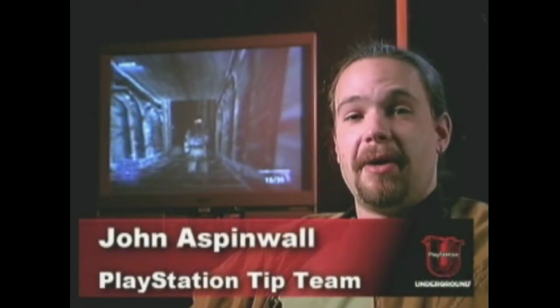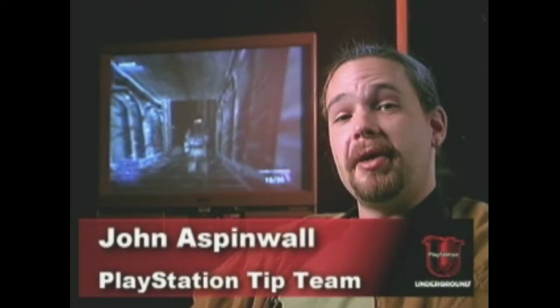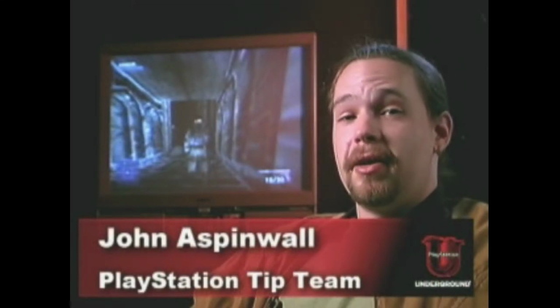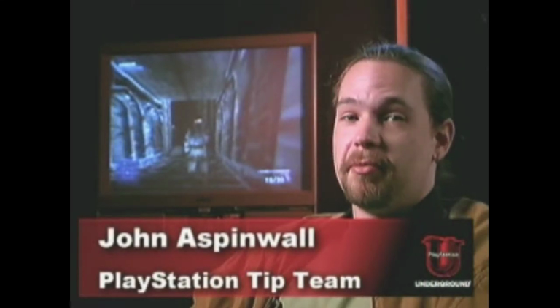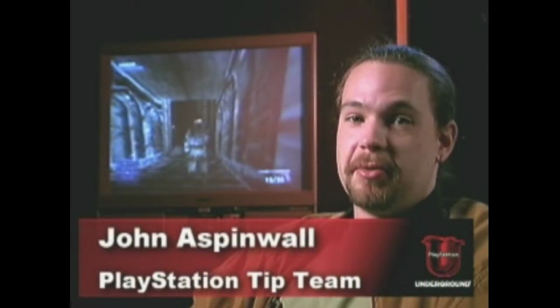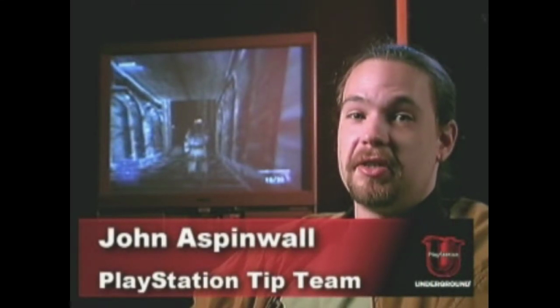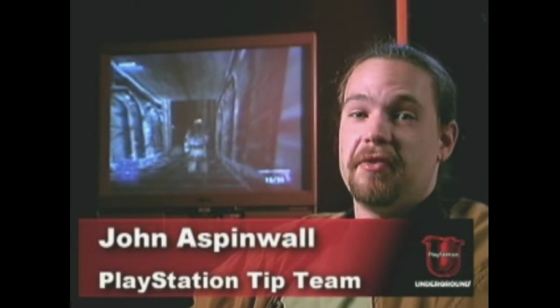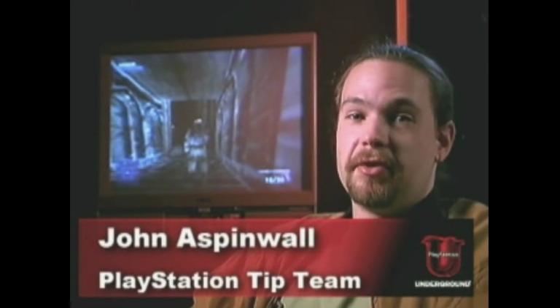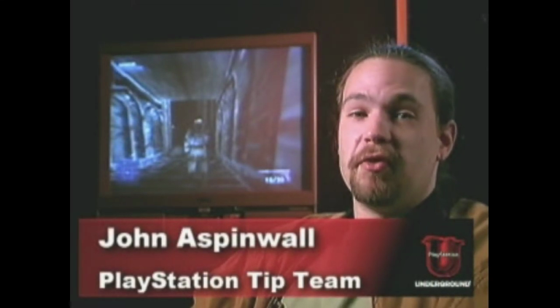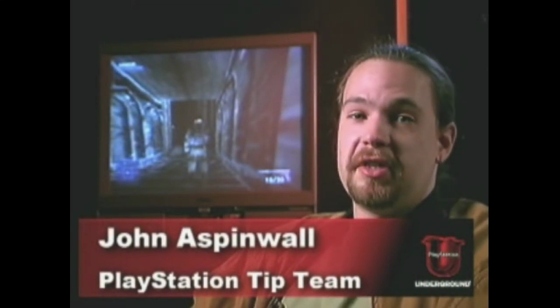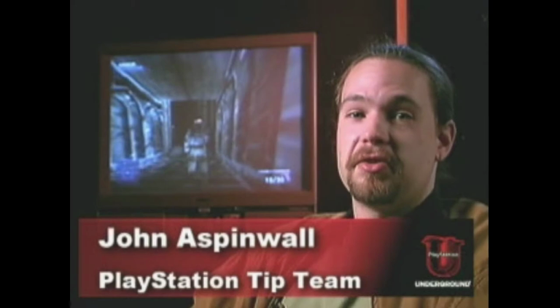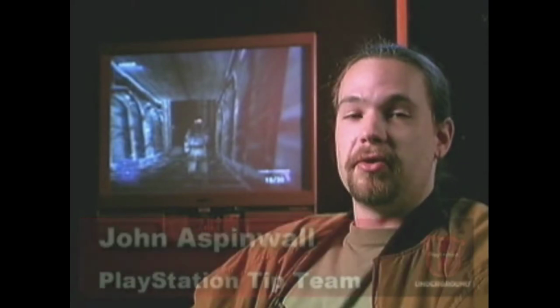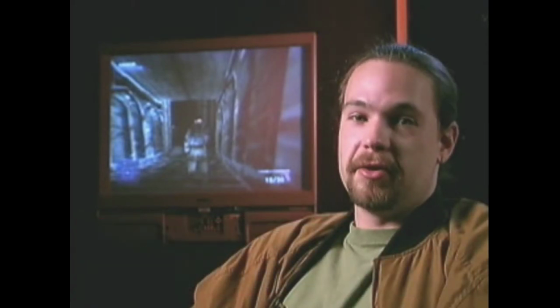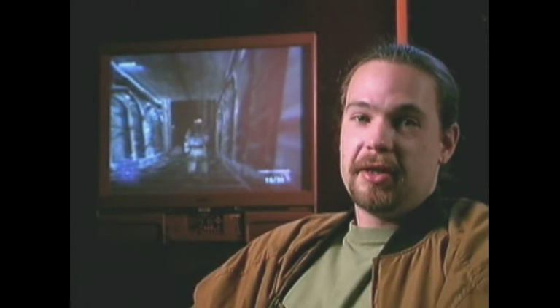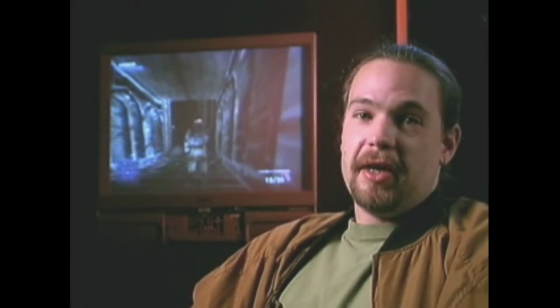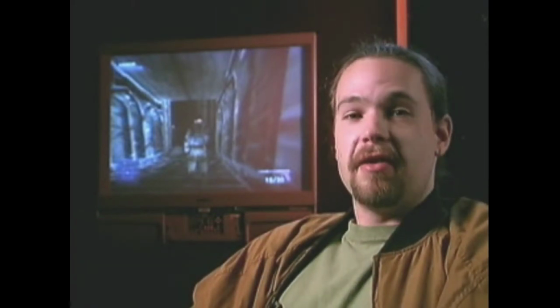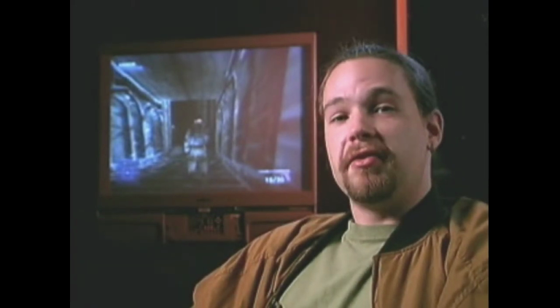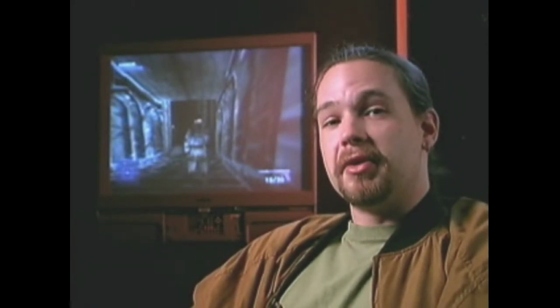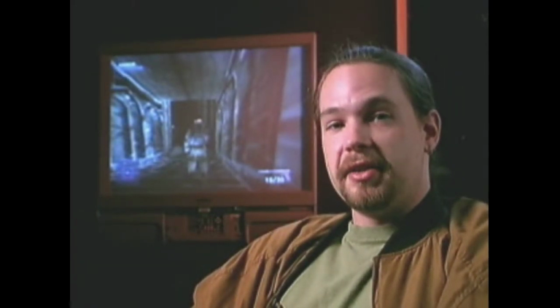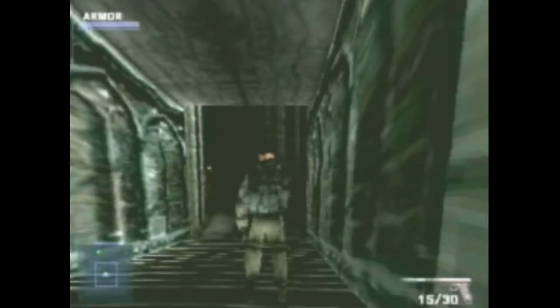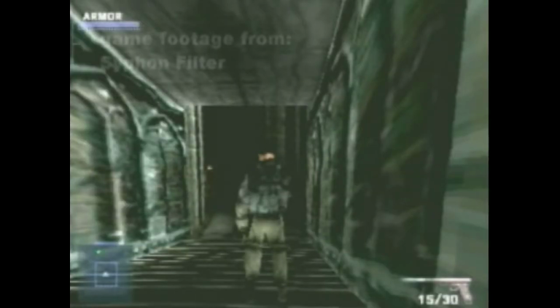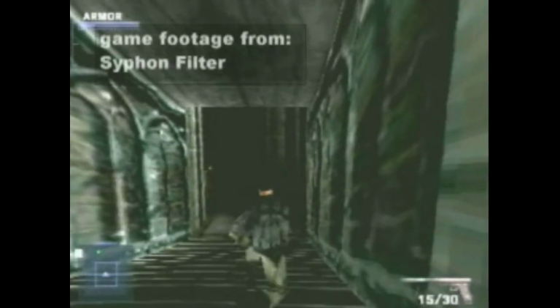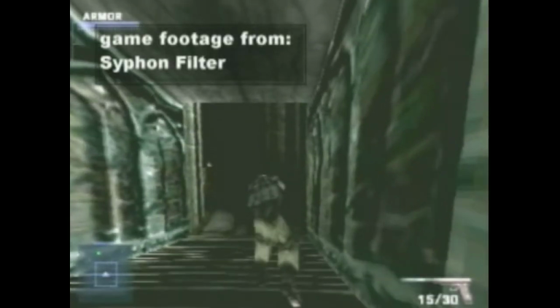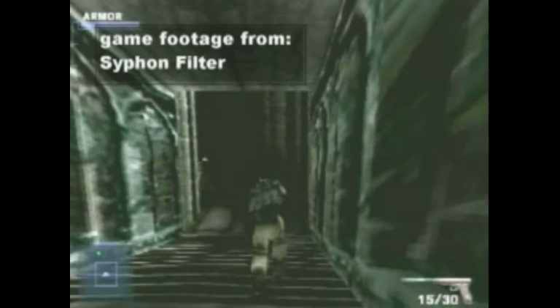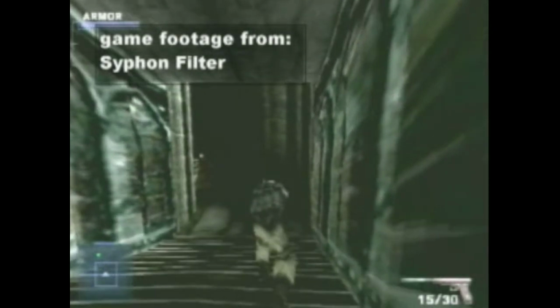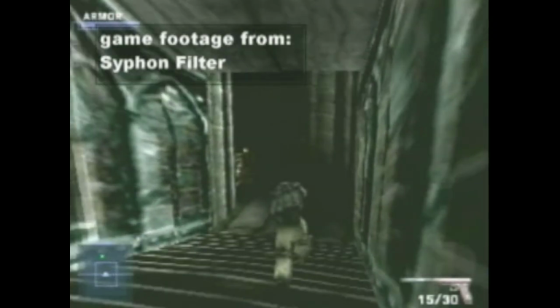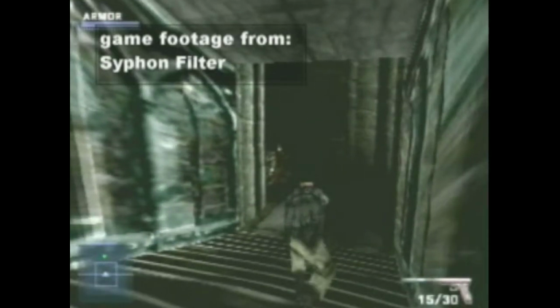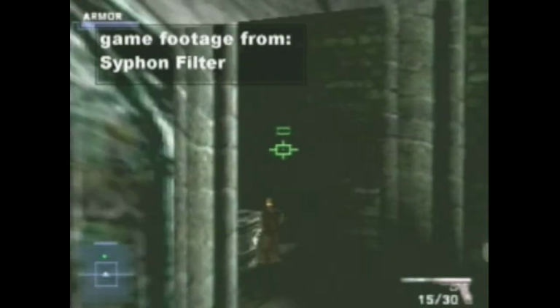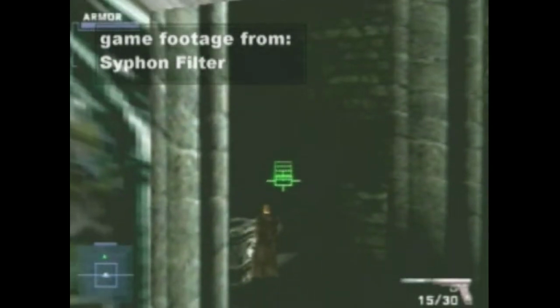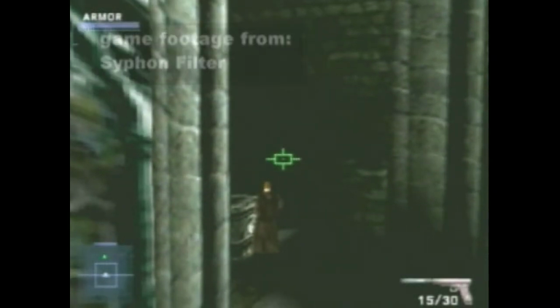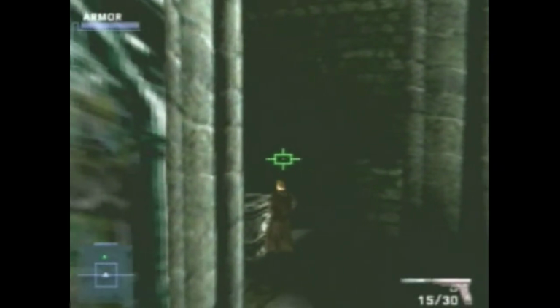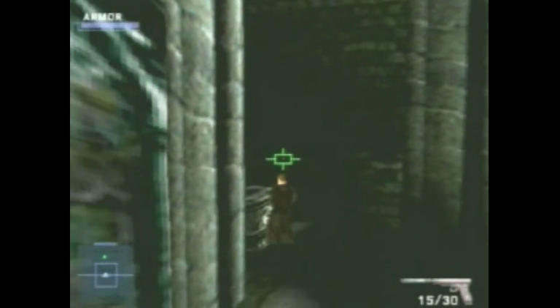In my job I get a lot of calls from customers on Siphon Filter level 14, the Stronghold Catacombs. In this level you have to follow a scientist to the cell where Fagan is being held. There are a few things you must not do in this level if you're going to complete it successfully.